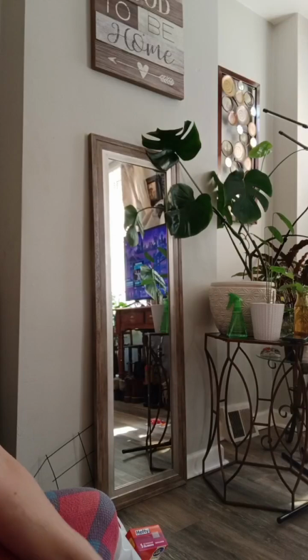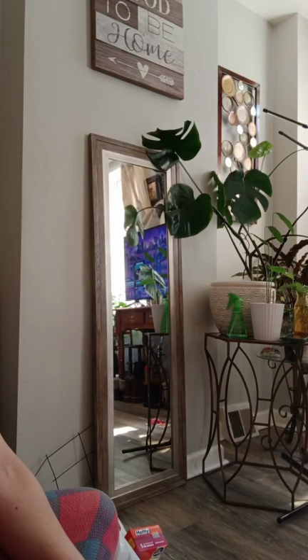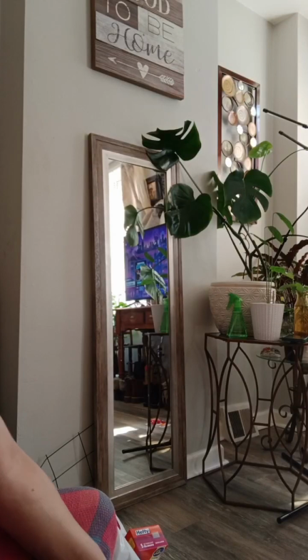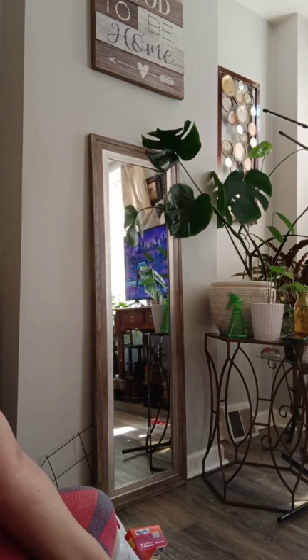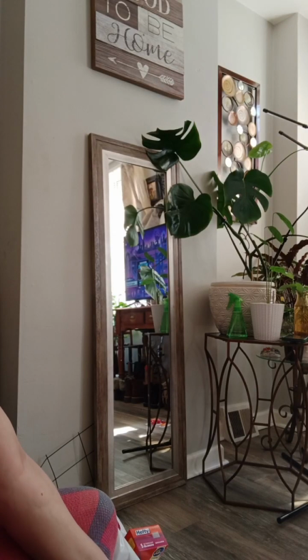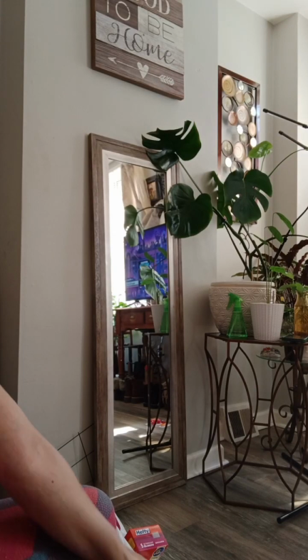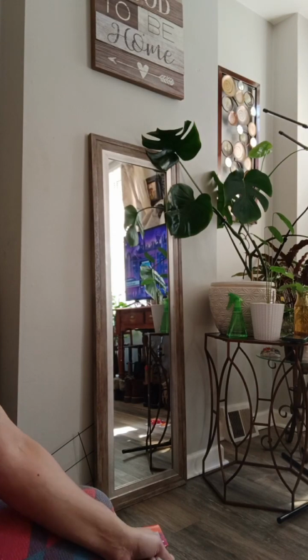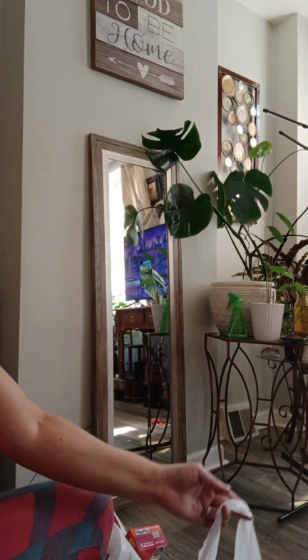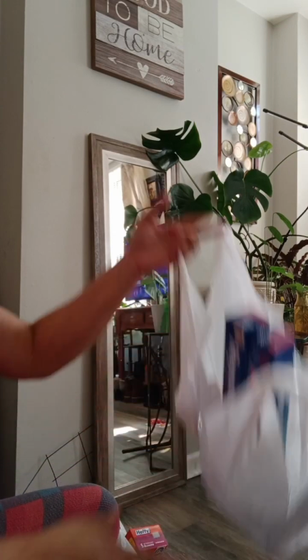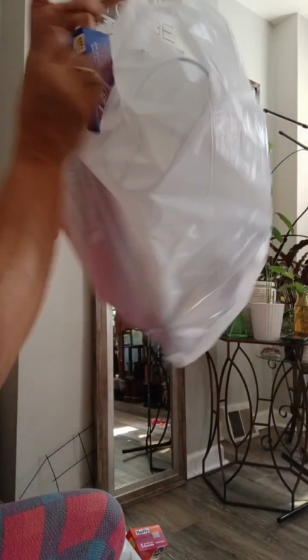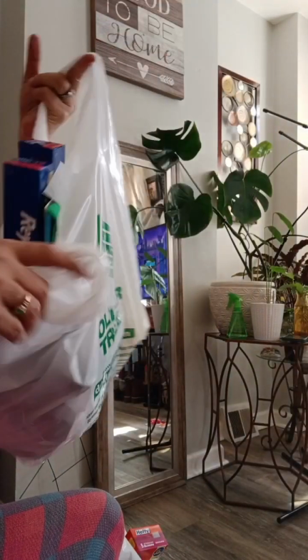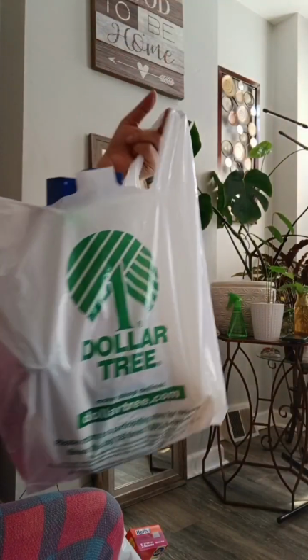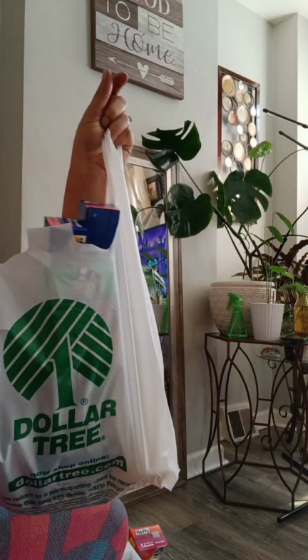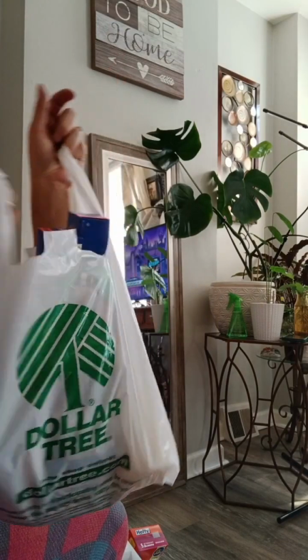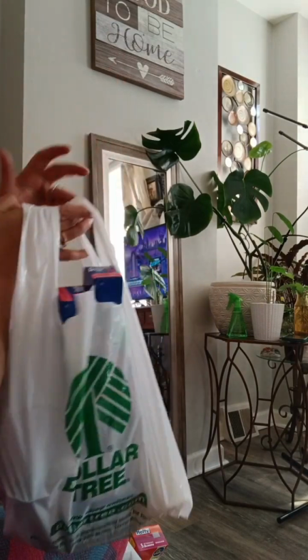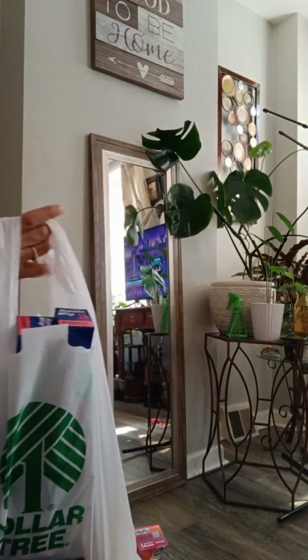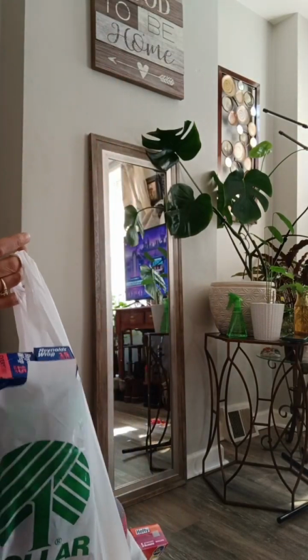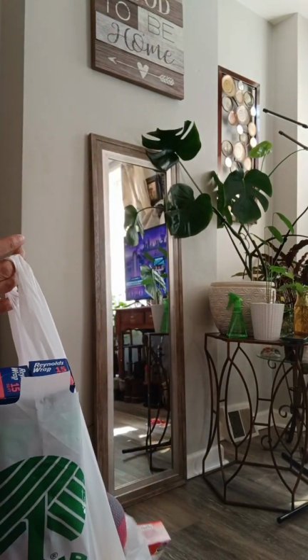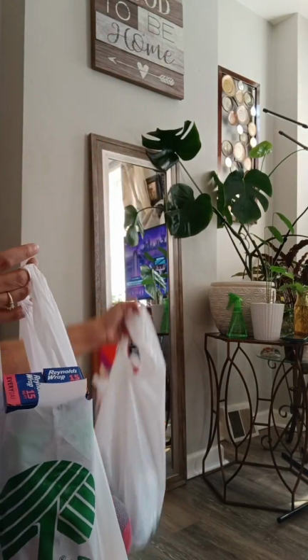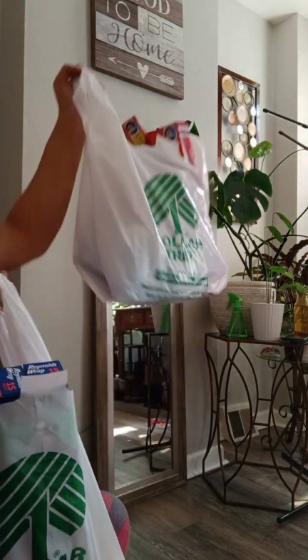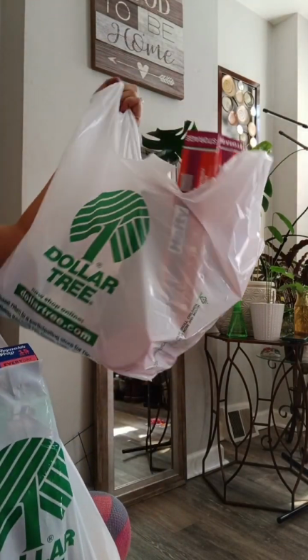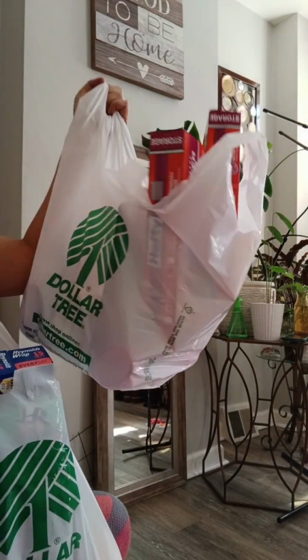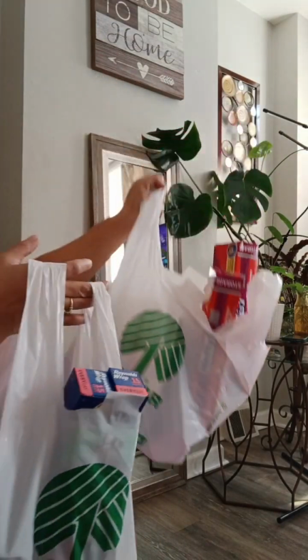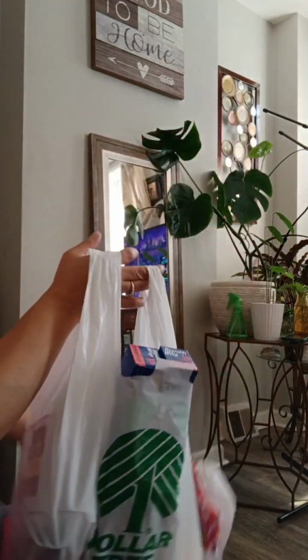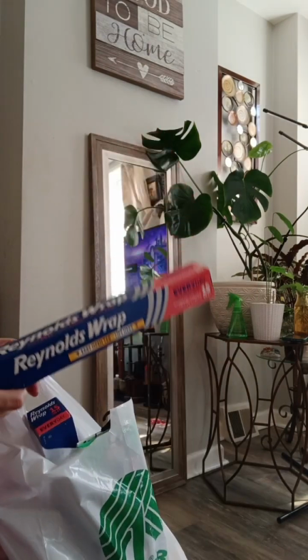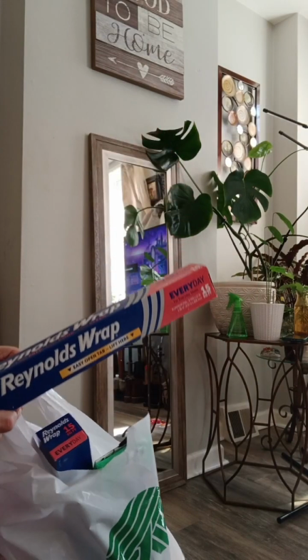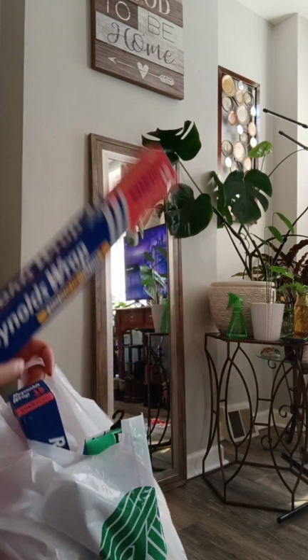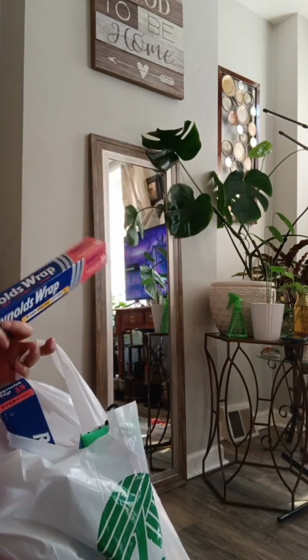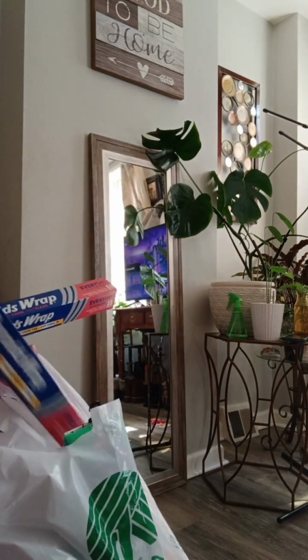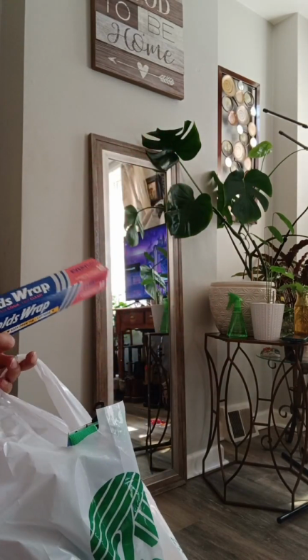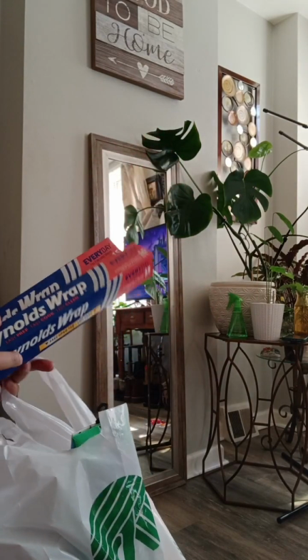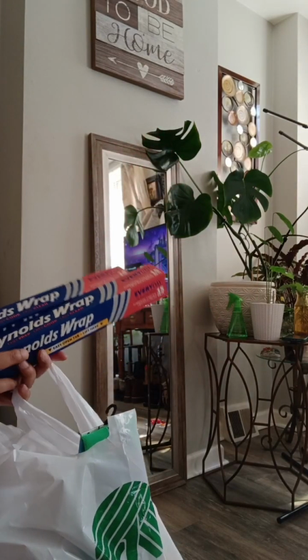Hey y'all, I'm back today with another Dollar Tree haul. I went to the dollar store and I just got some much needed stuff. Let's get started here.